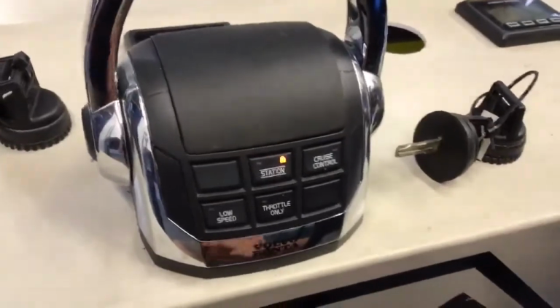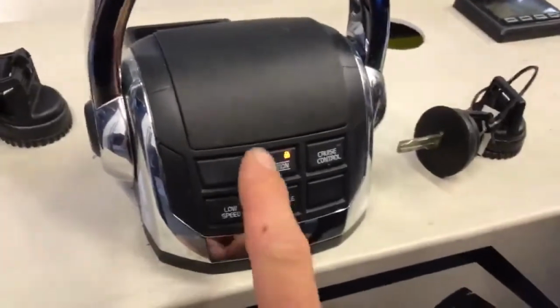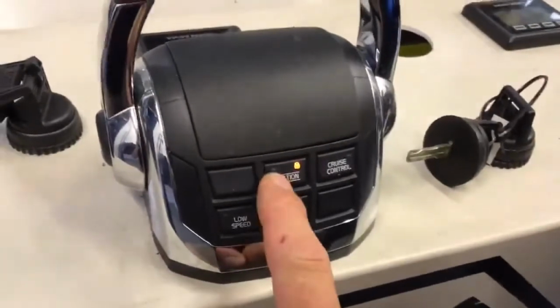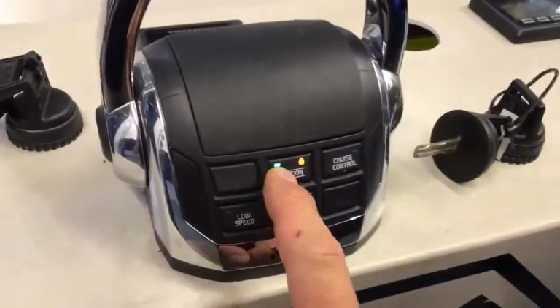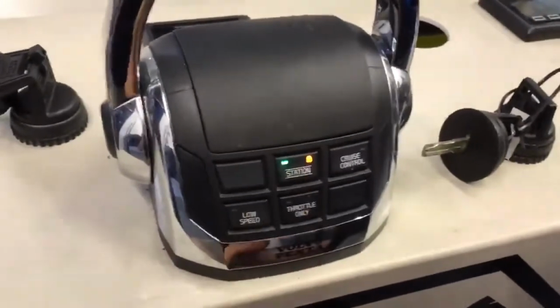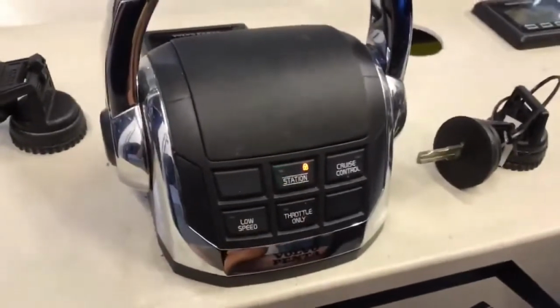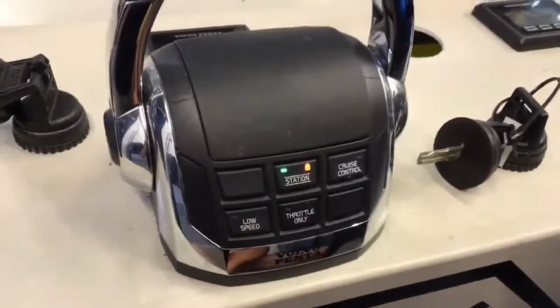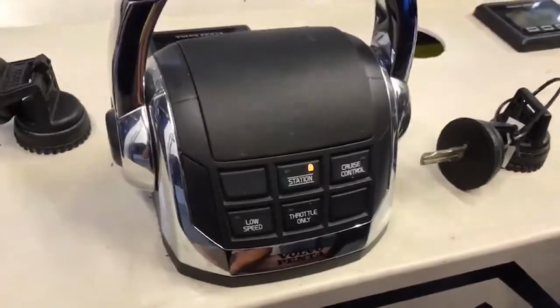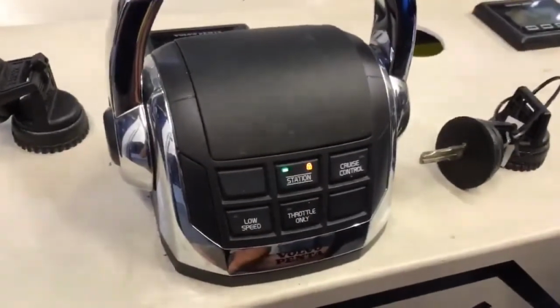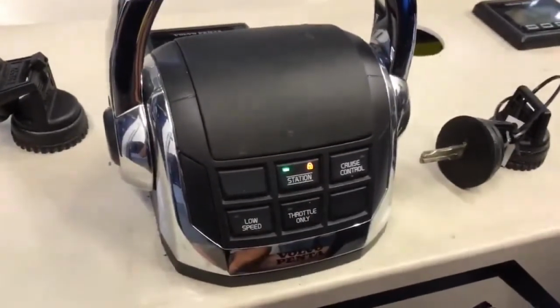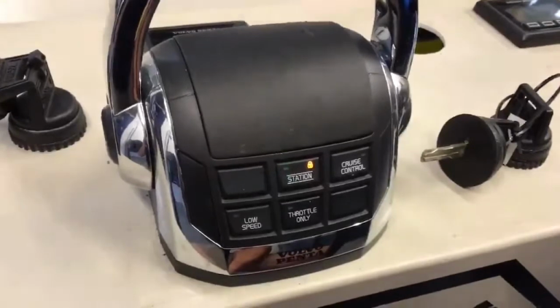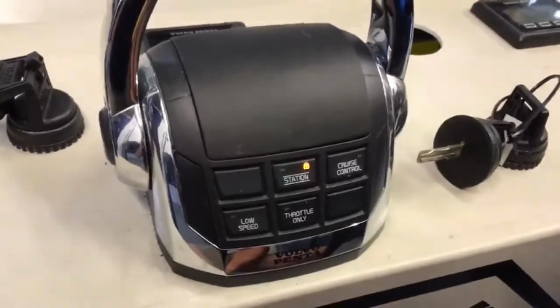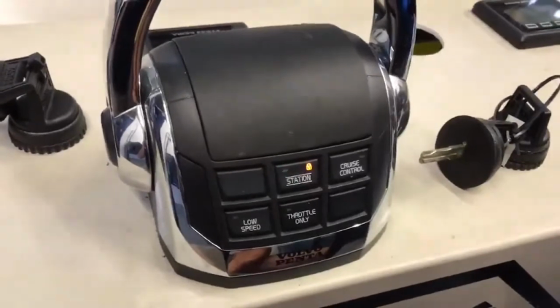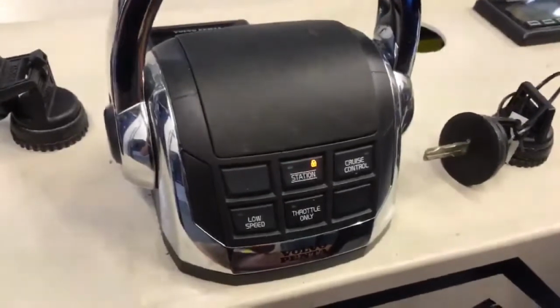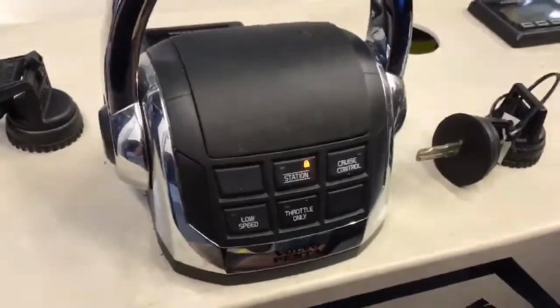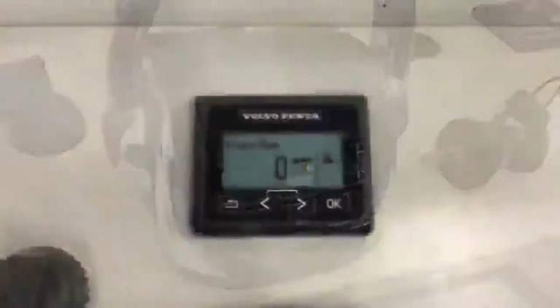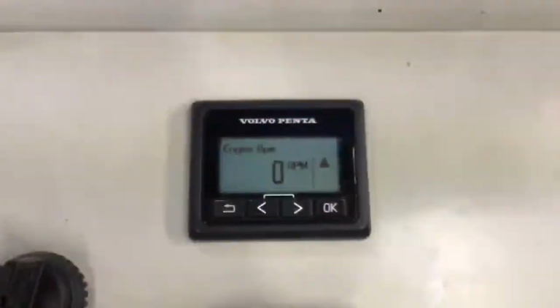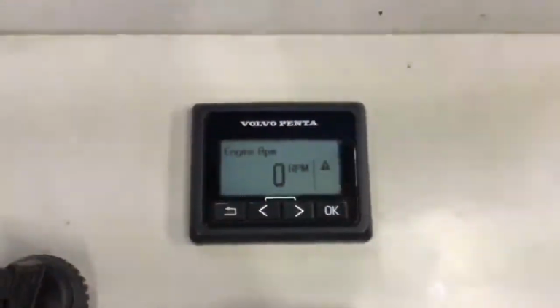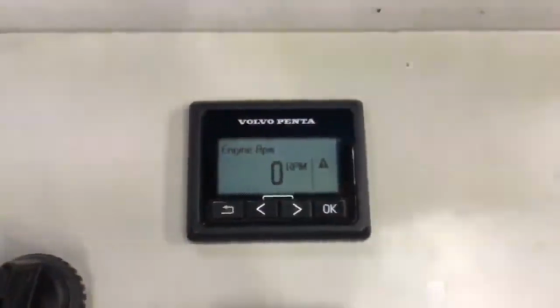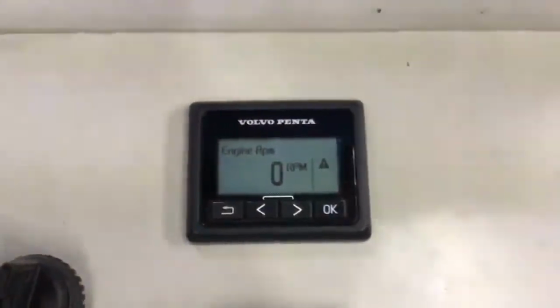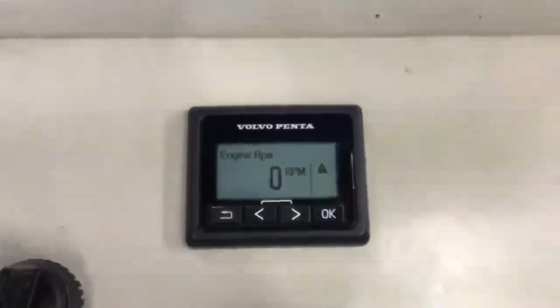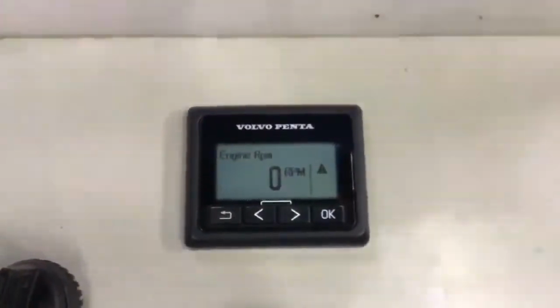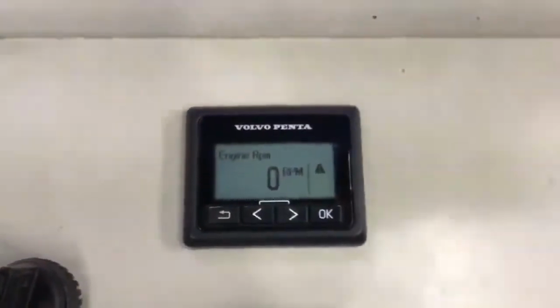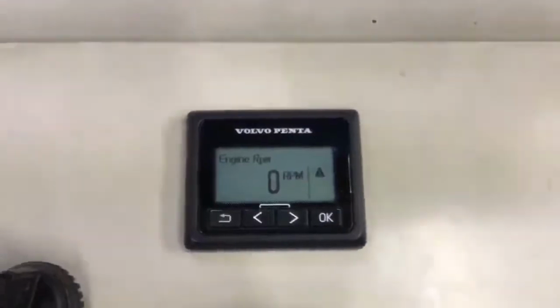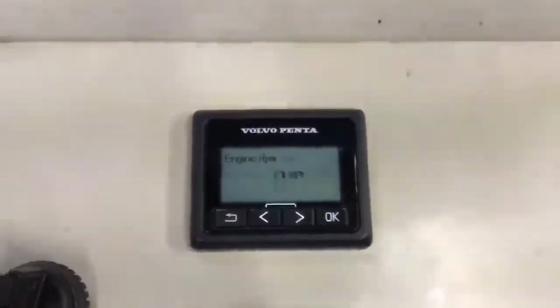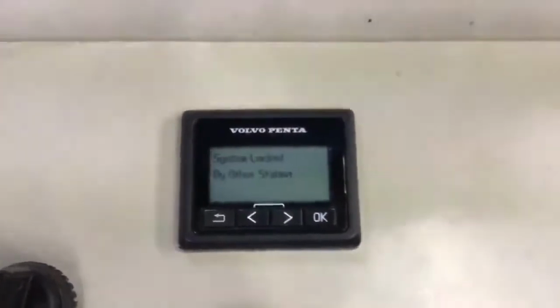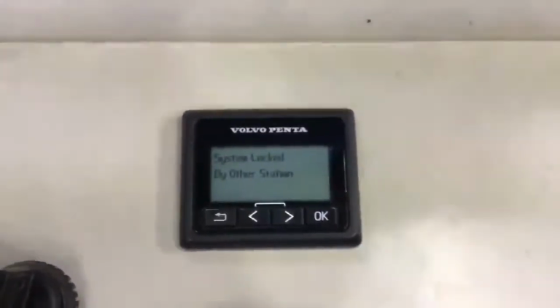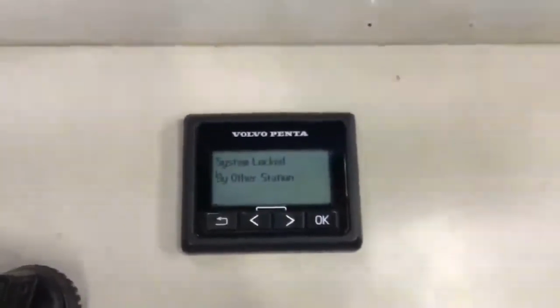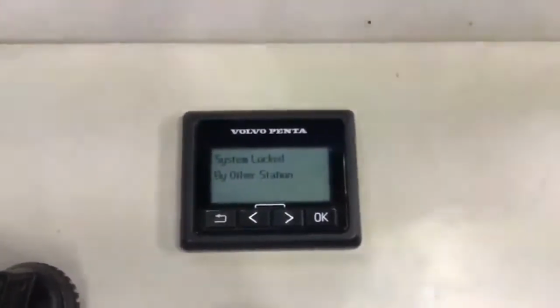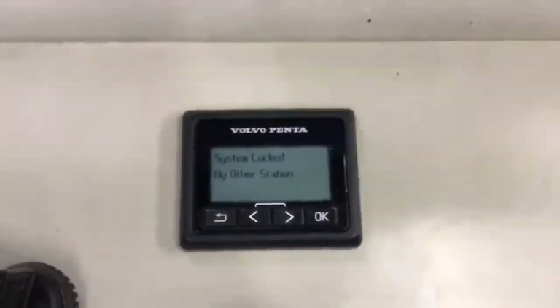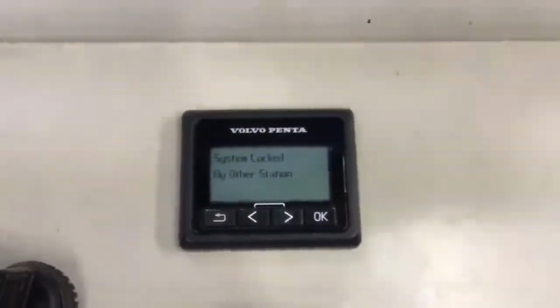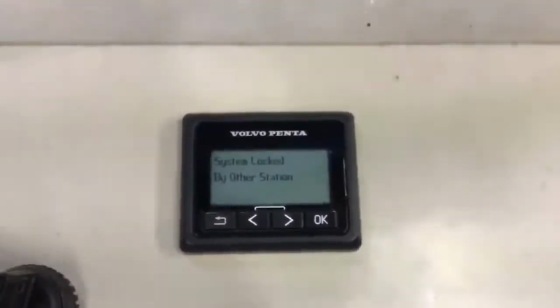We press to take station downstairs — the green LED flashes. When you press the station button downstairs, the two-and-a-half-inch display should say 'system locked by other station.'